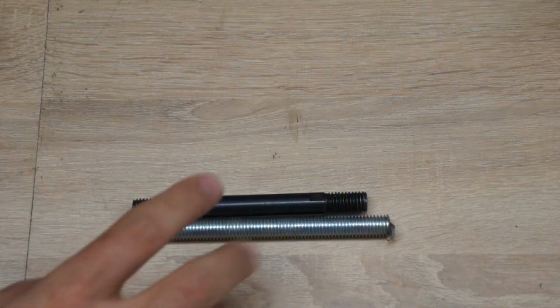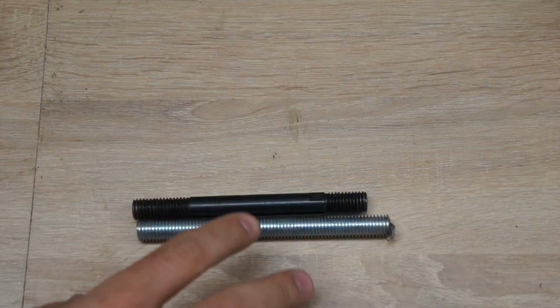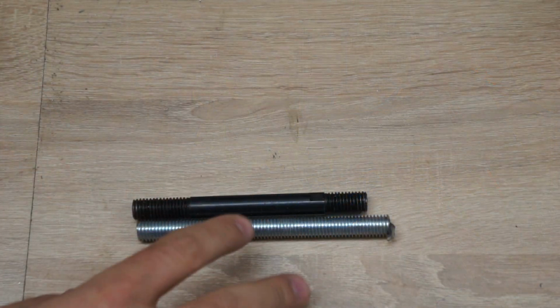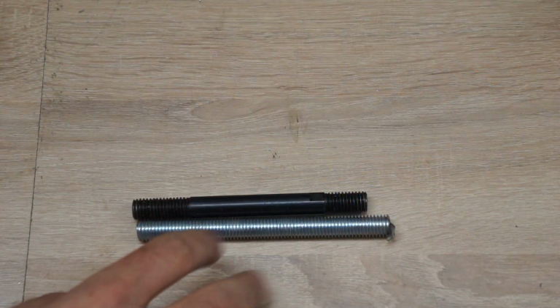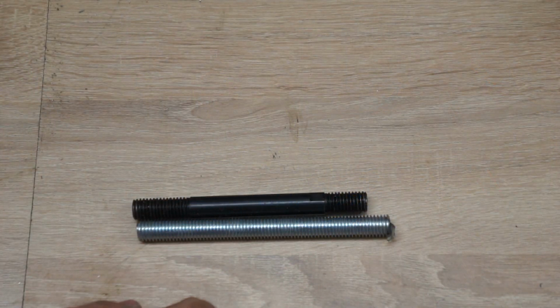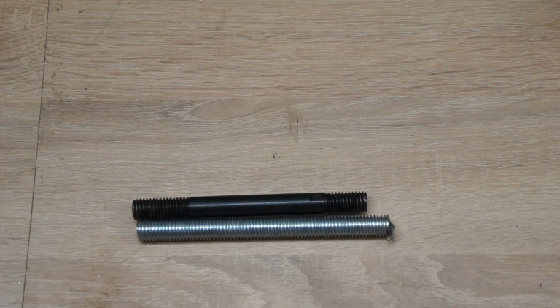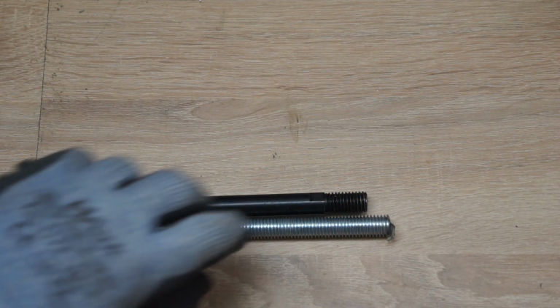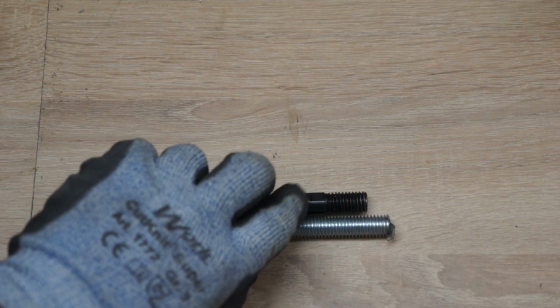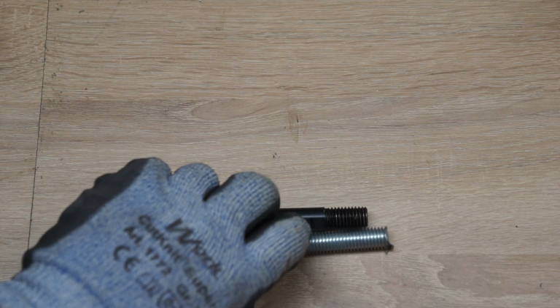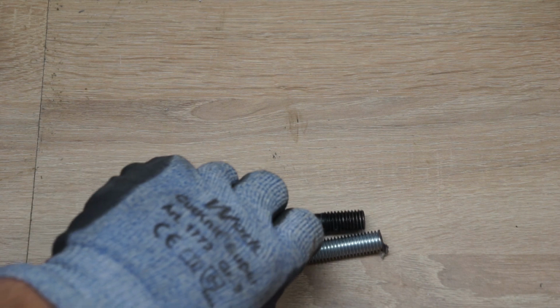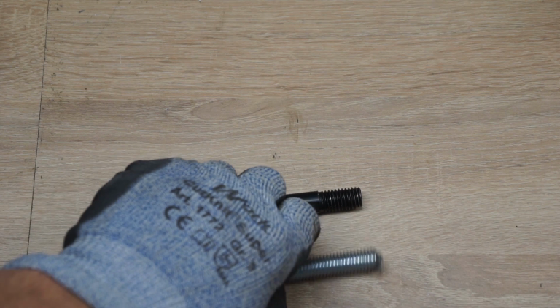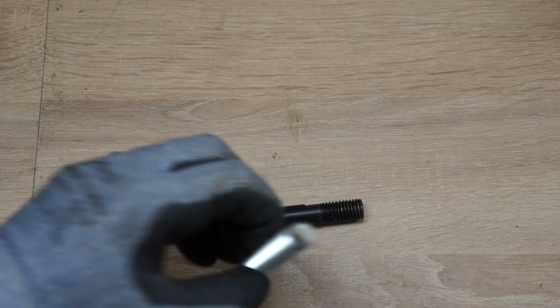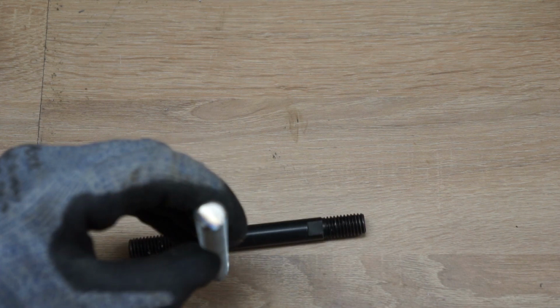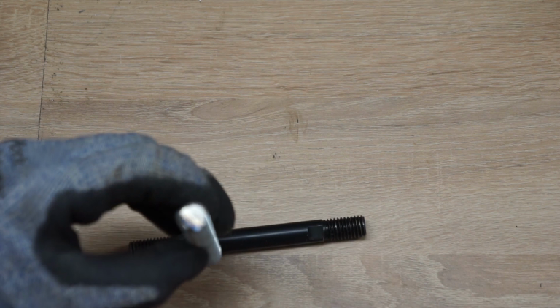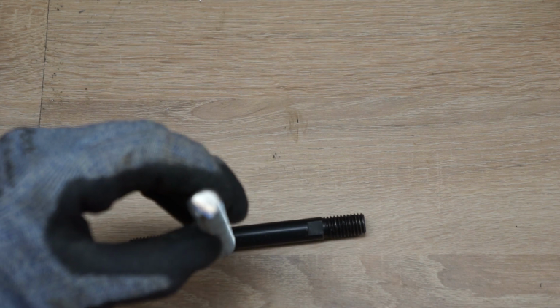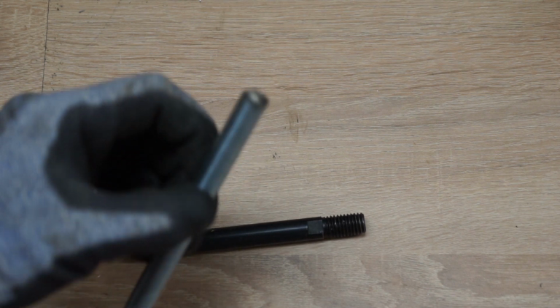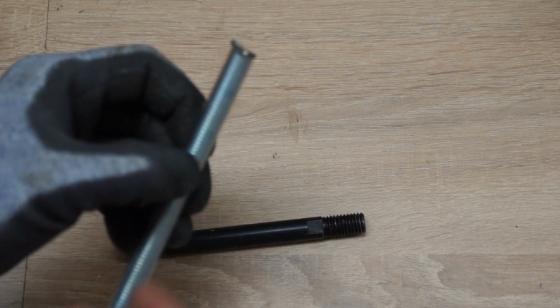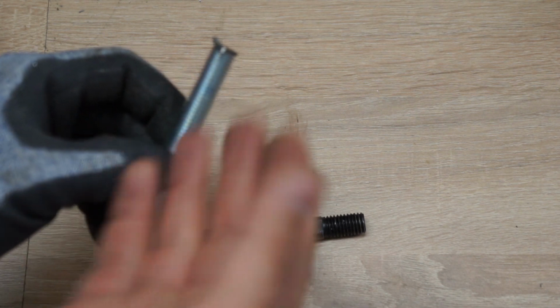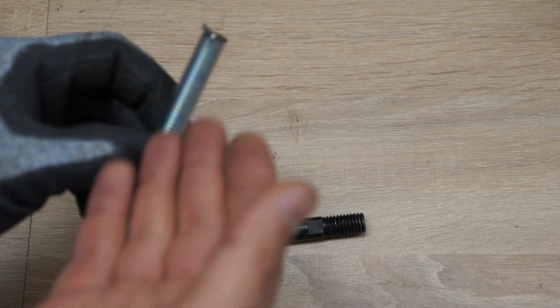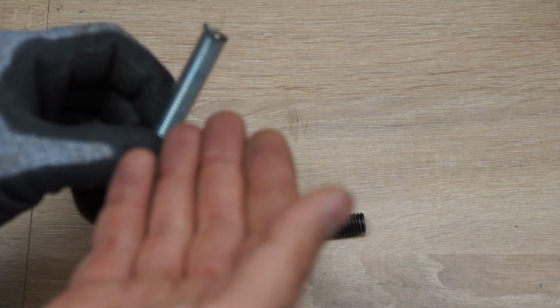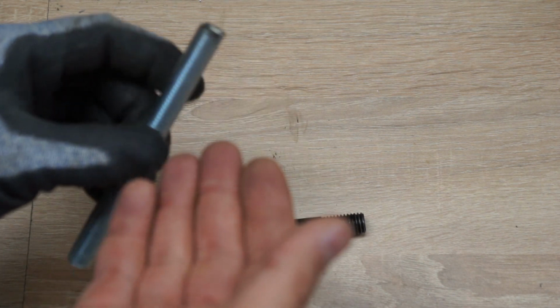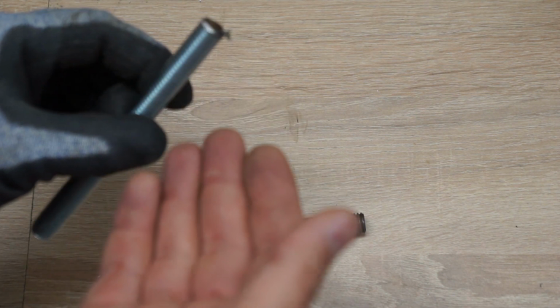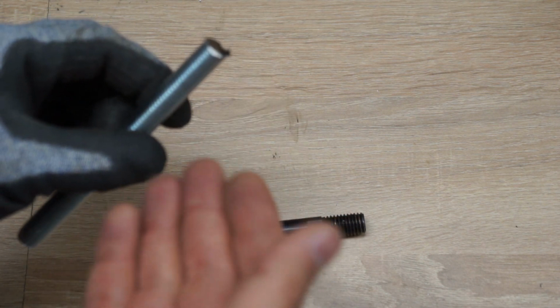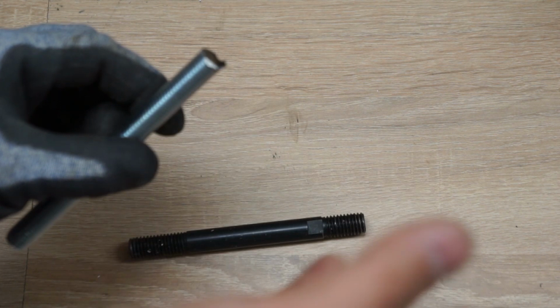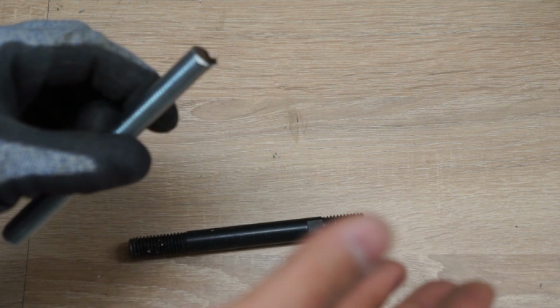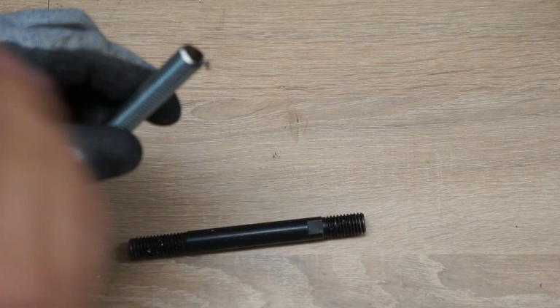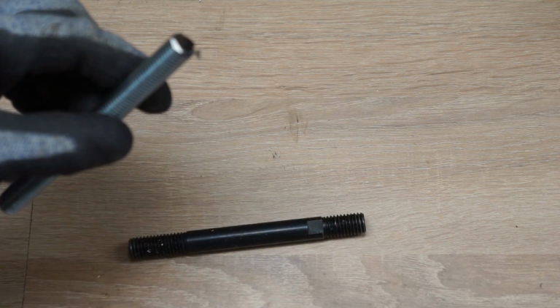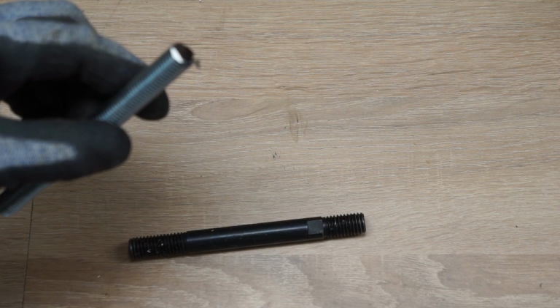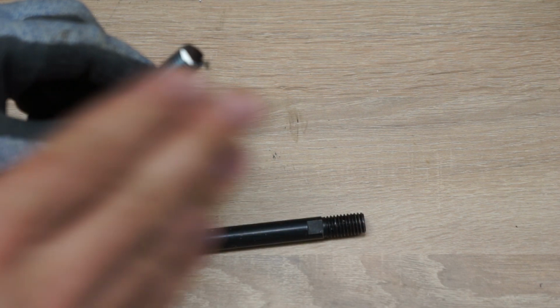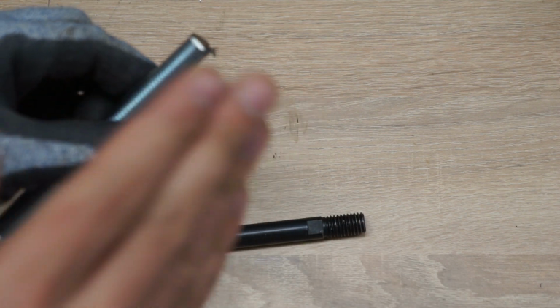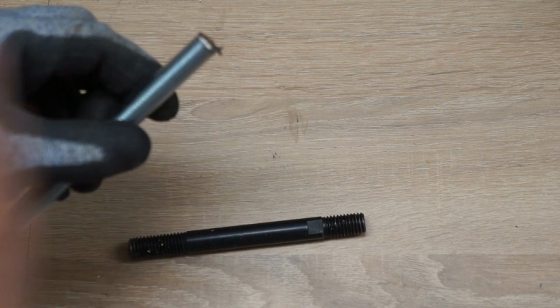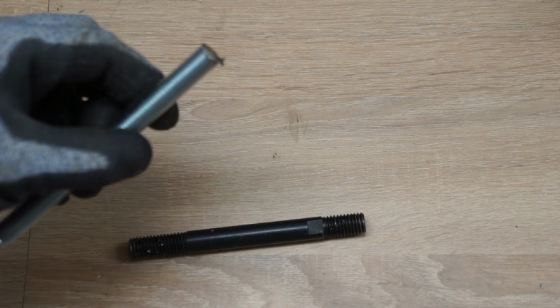Here are the two parts in comparison. This one obviously has a very nasty edge and I can't use it as it is, so I'm going to chuck it in the lathe and just give it a quick facing and a nice chamfer.